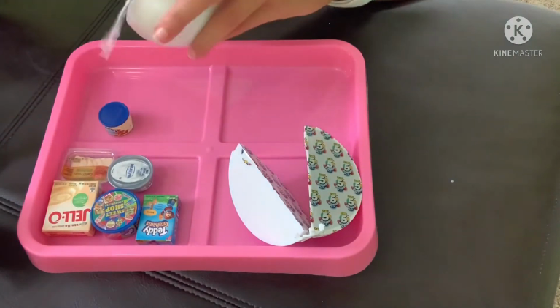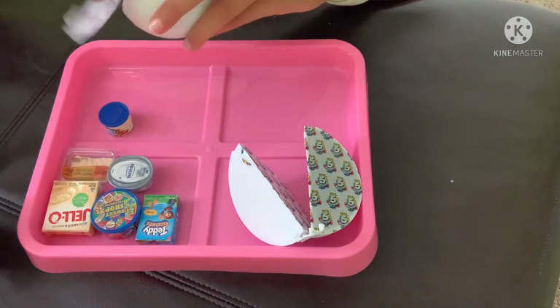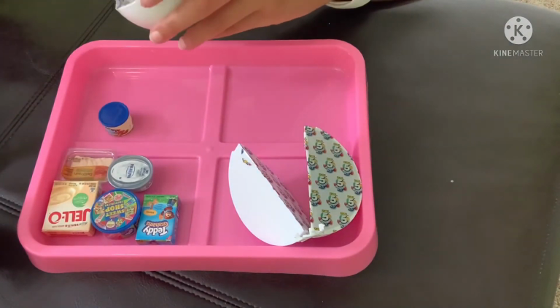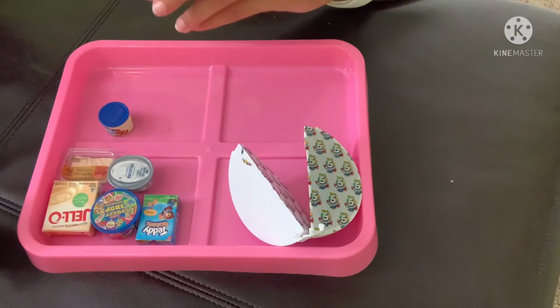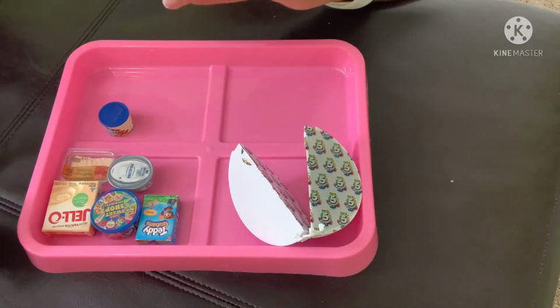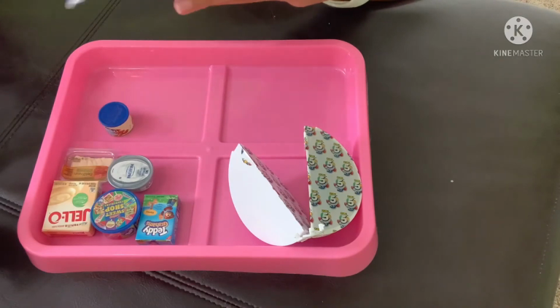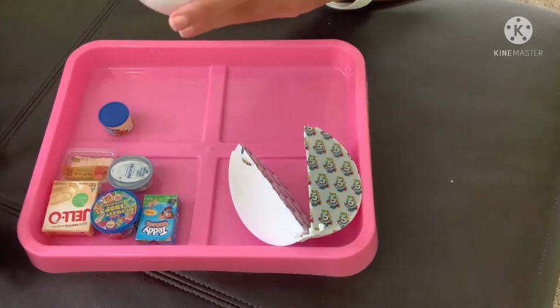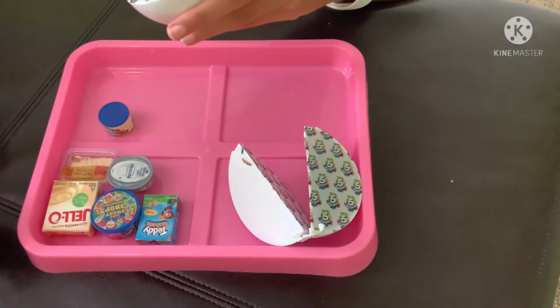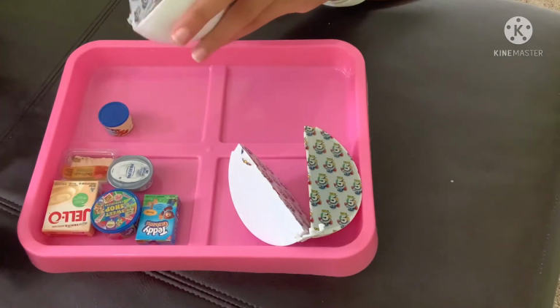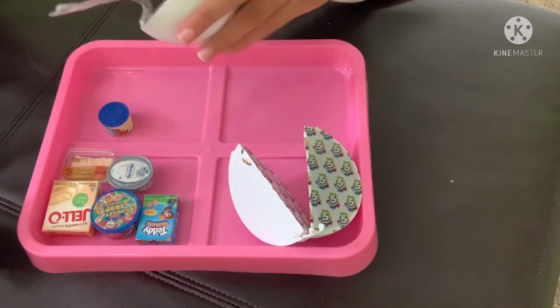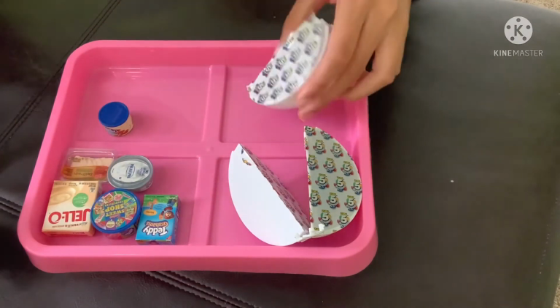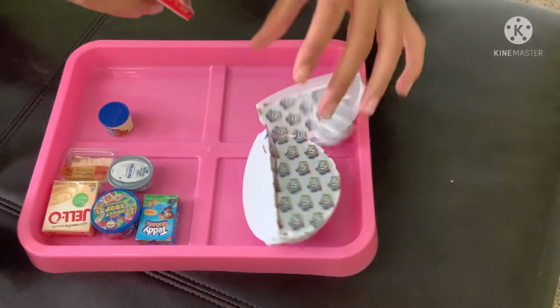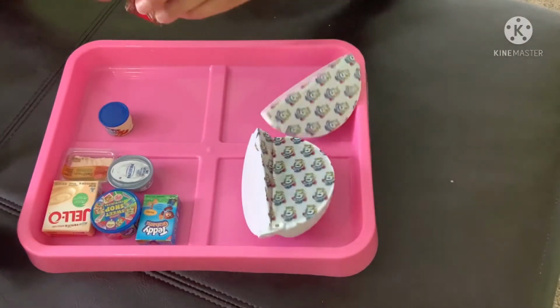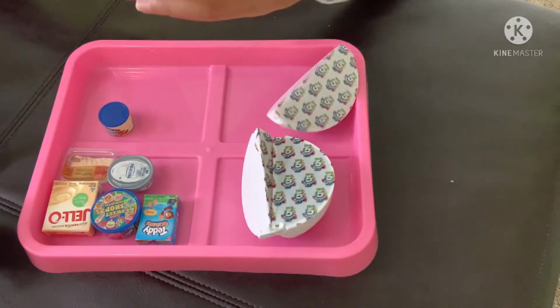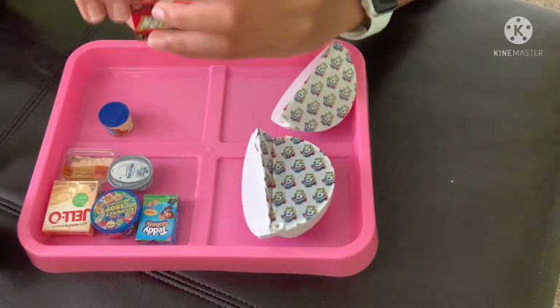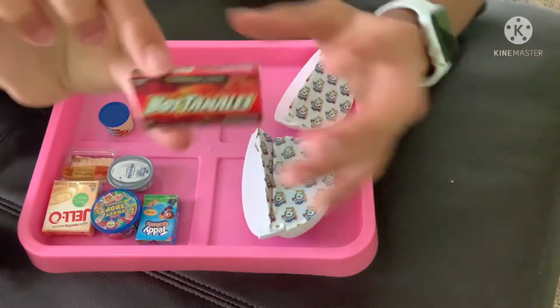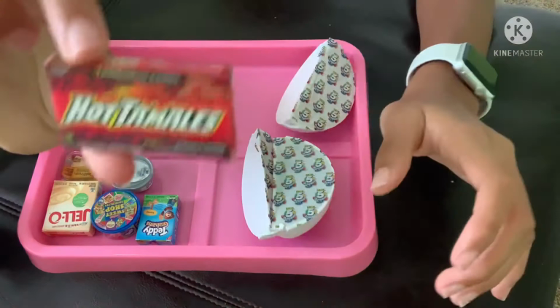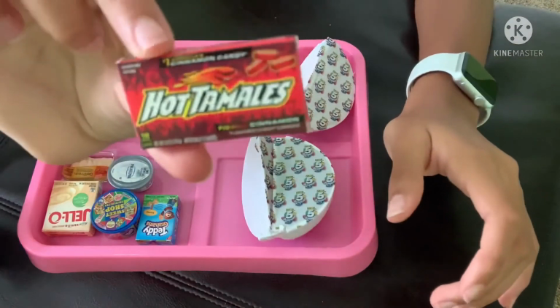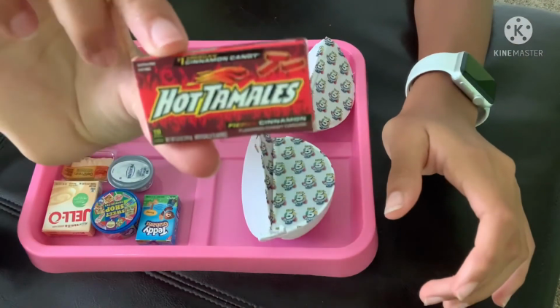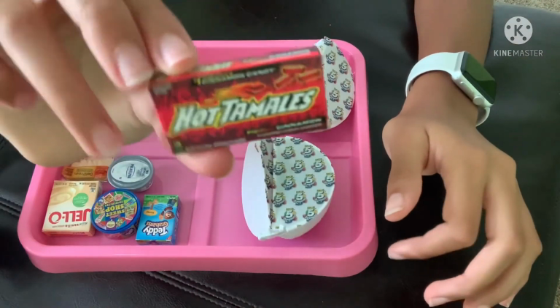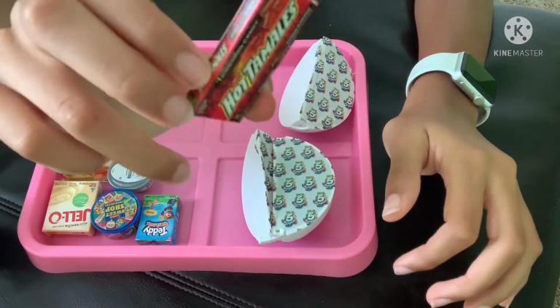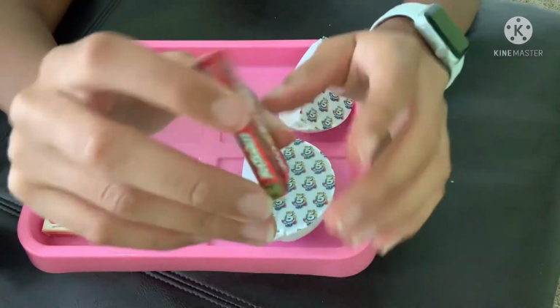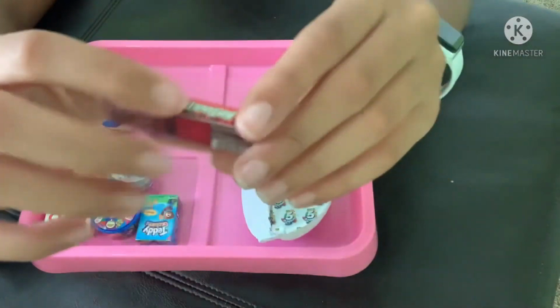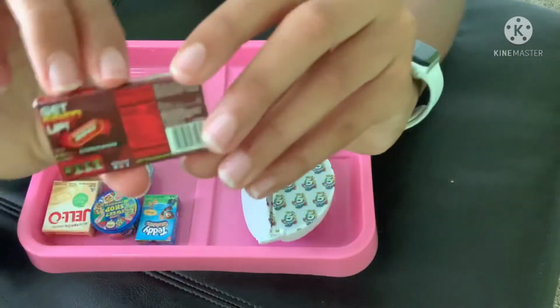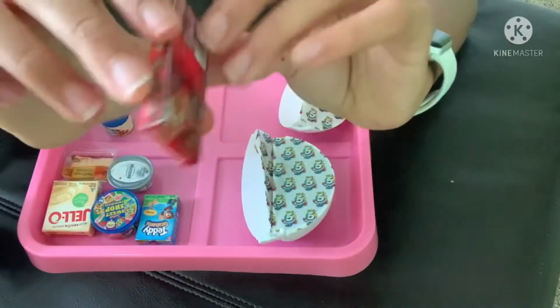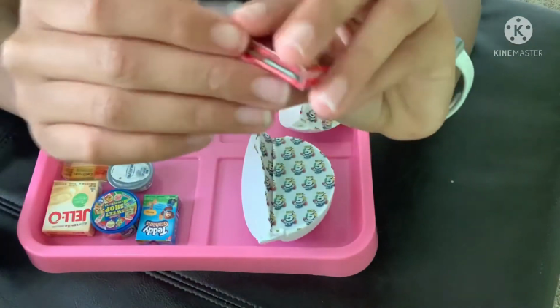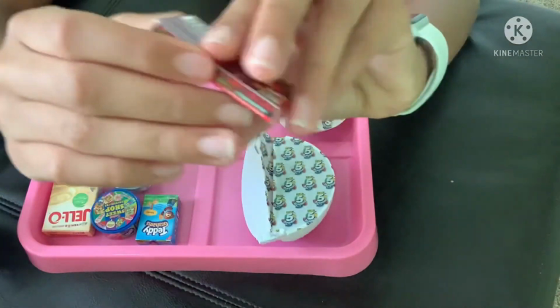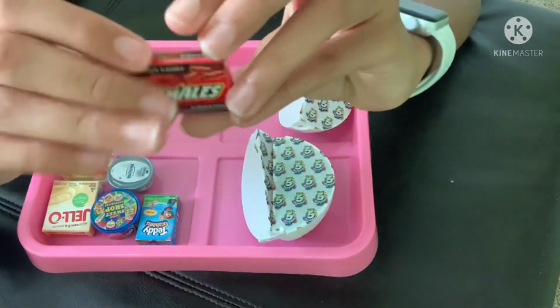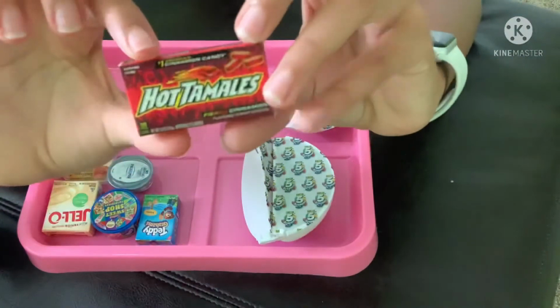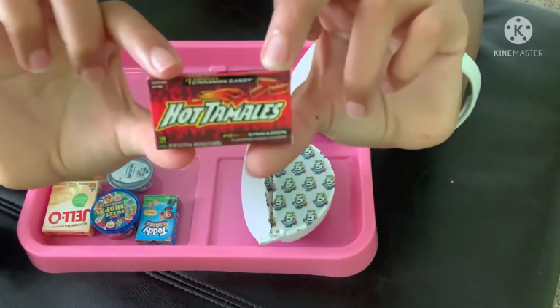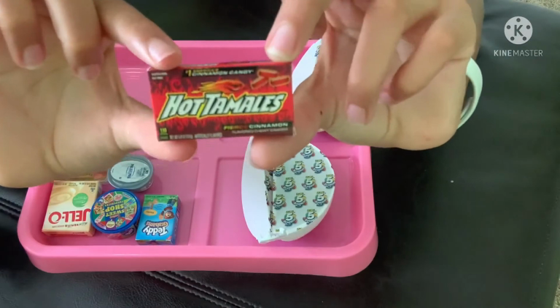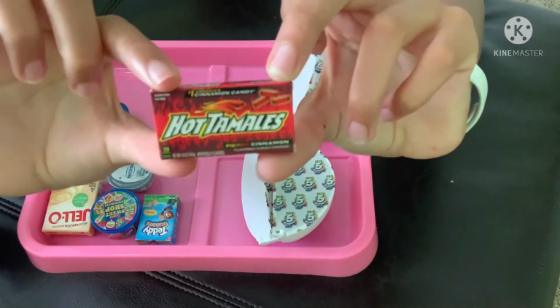We have our first duplicate — well second after that shelf — but it's Hot Tamales. If you didn't see our first video, go check it out. Nyla actually opened this one.